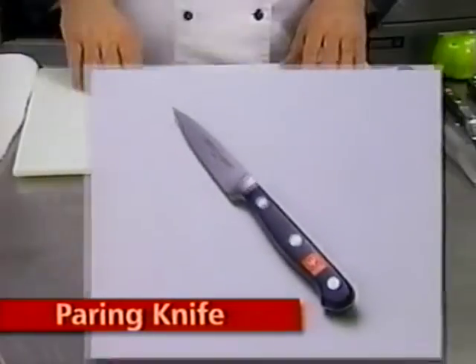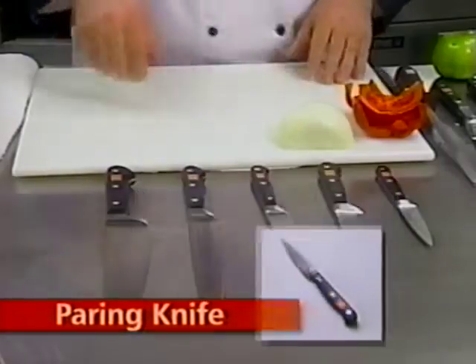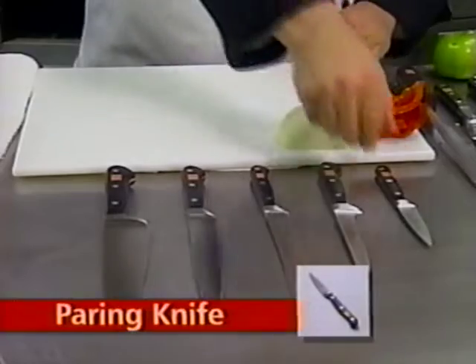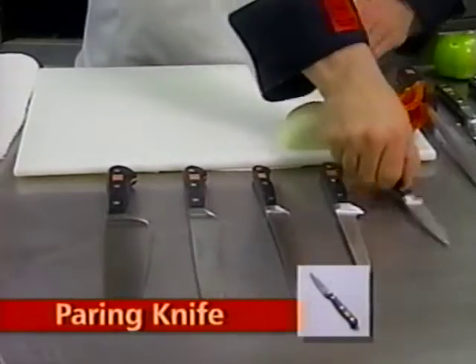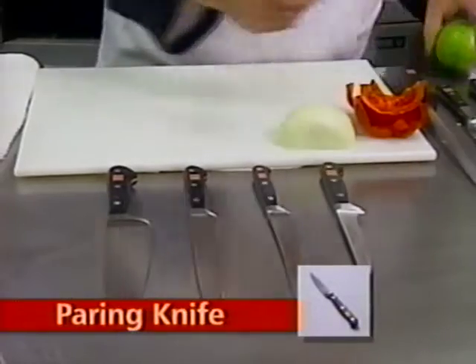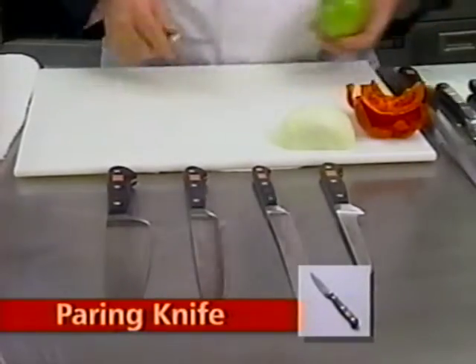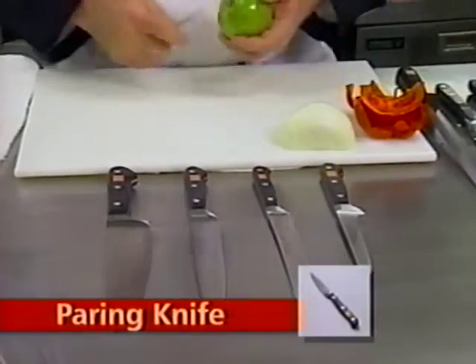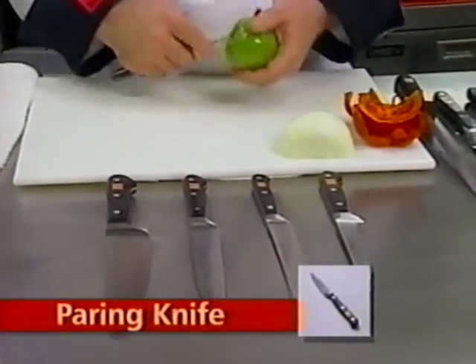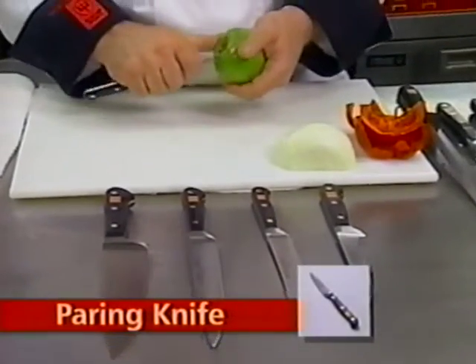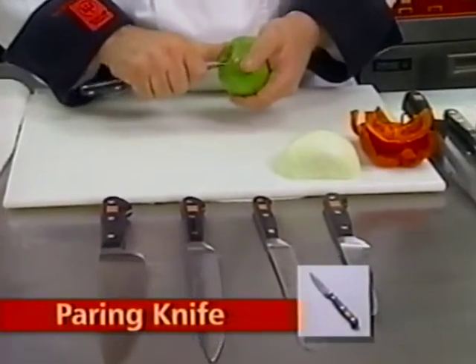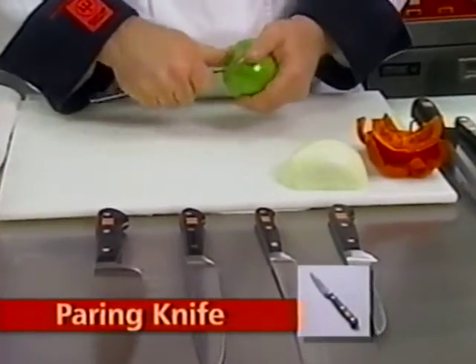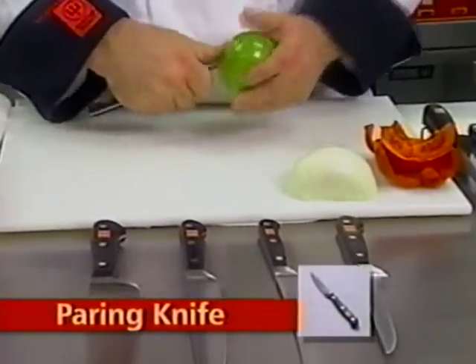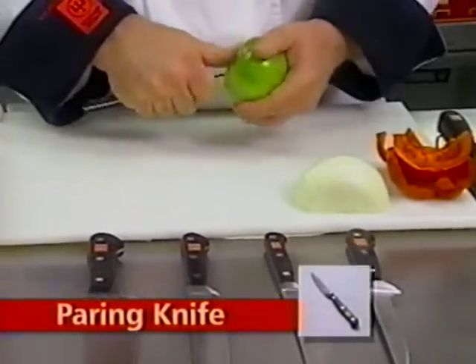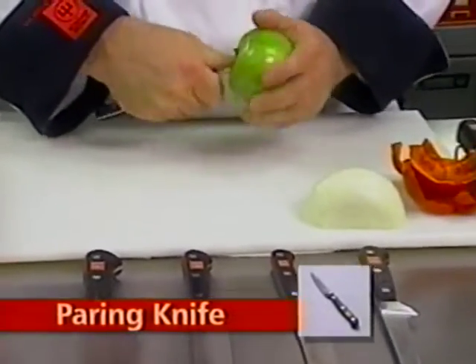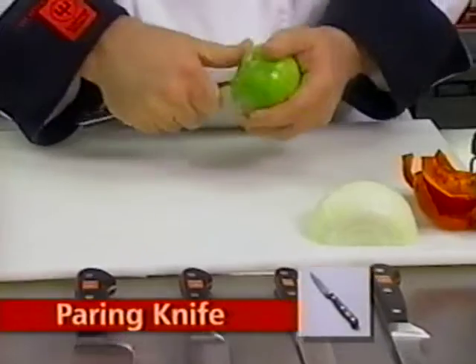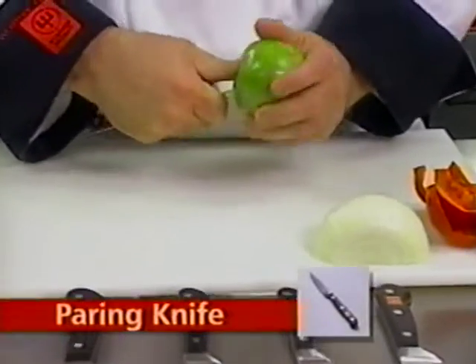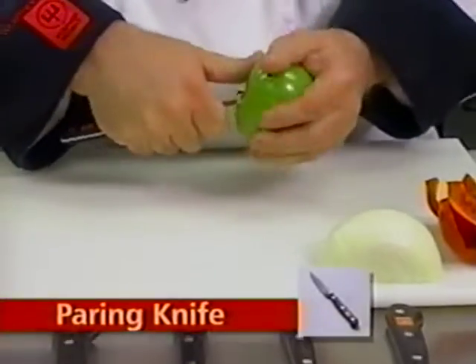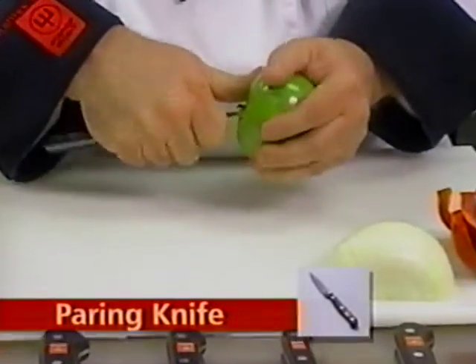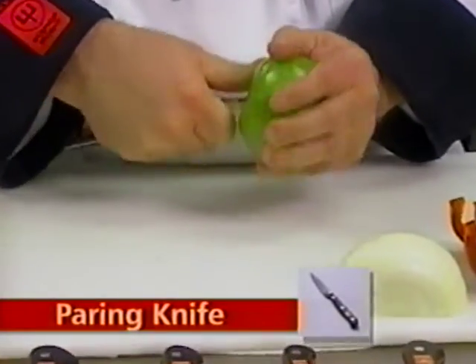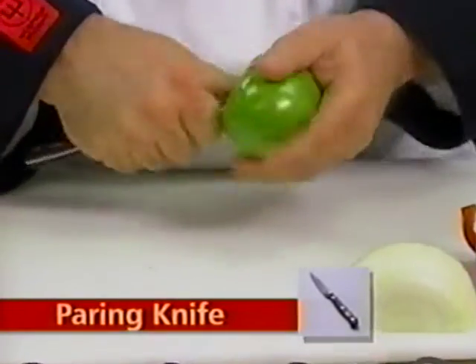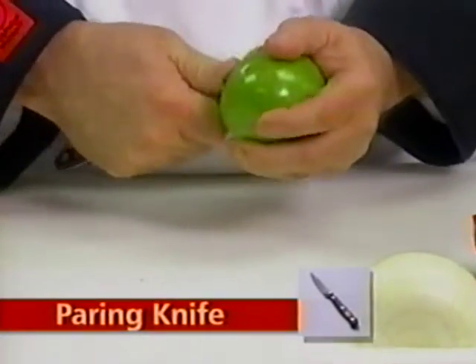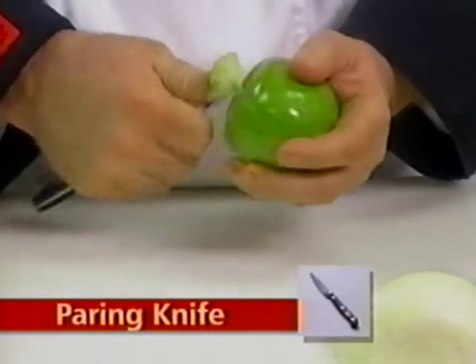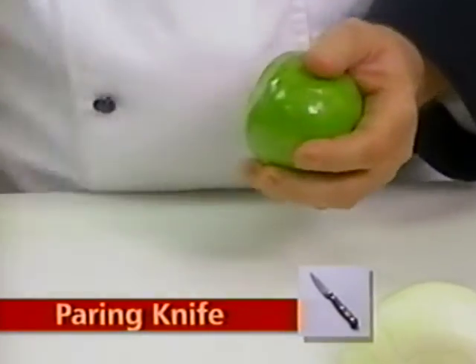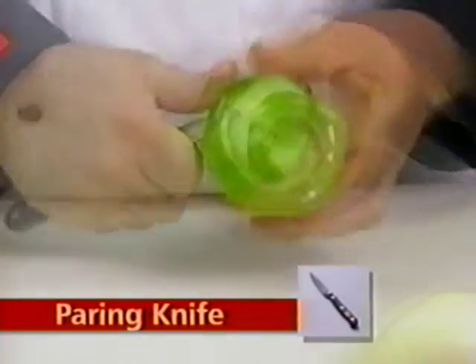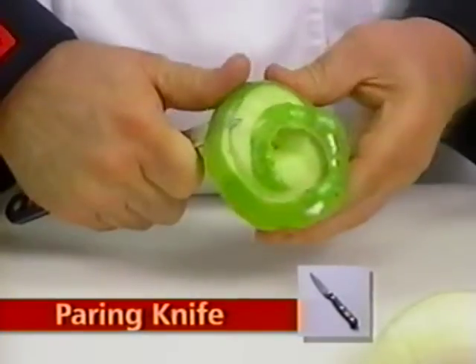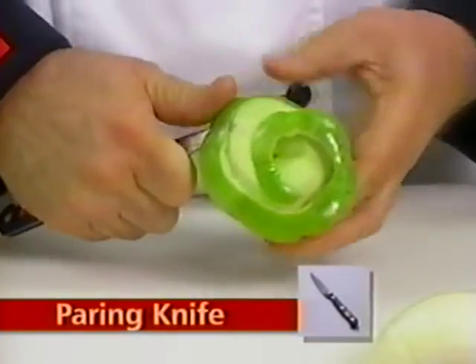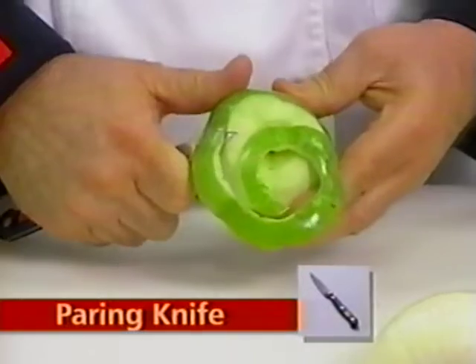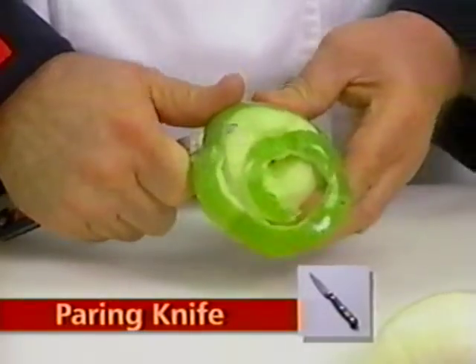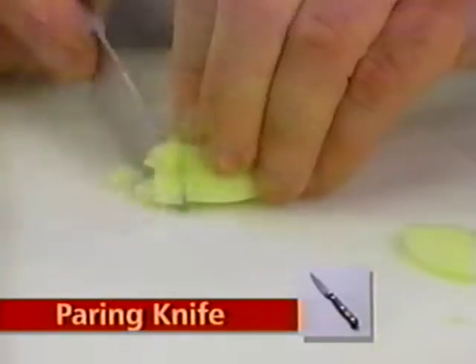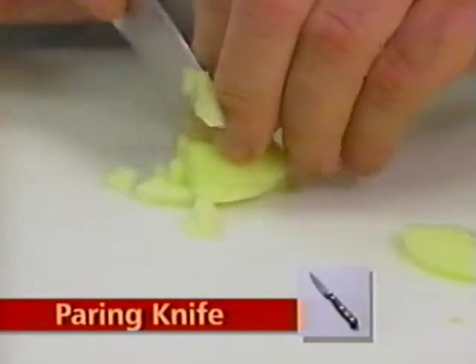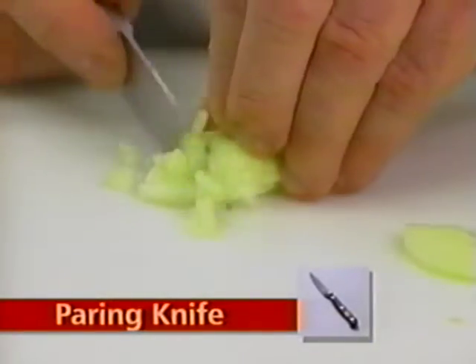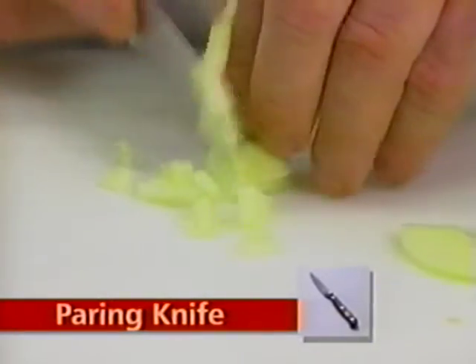There is a Wusthof knife for every job in your kitchen. The paring knife offers close control of the blade and is perfect for a host of tasks including paring, peeling, and even some fine dicing.